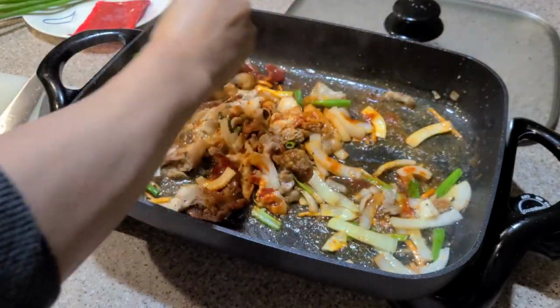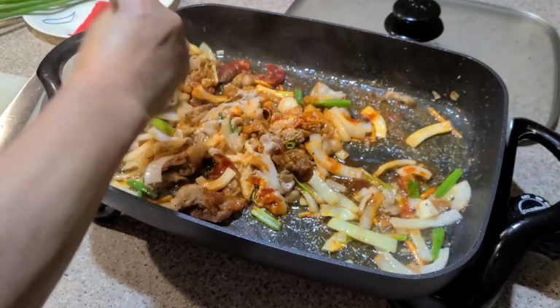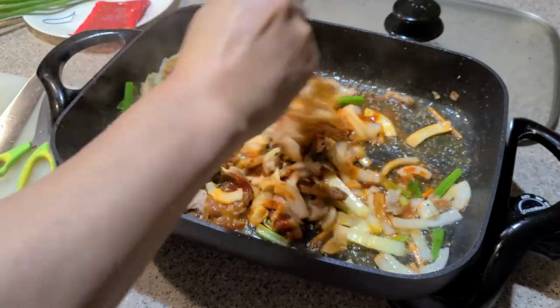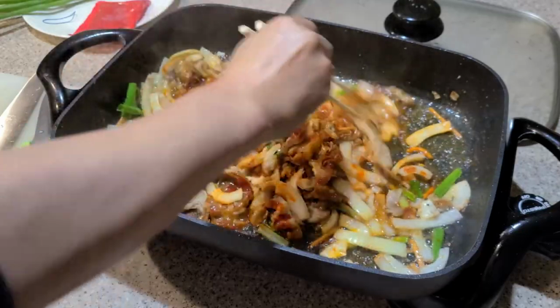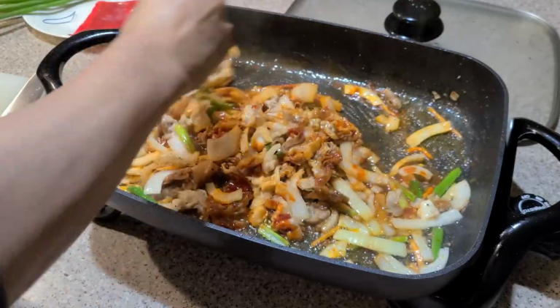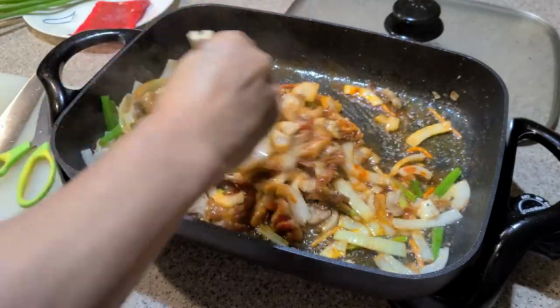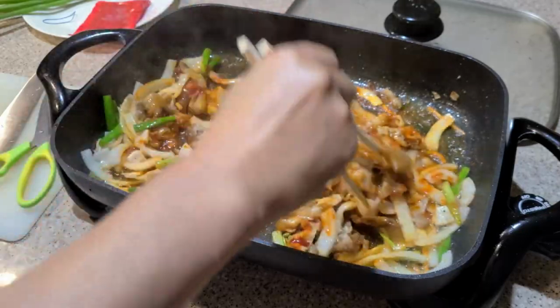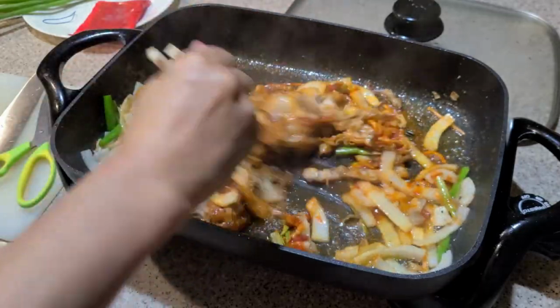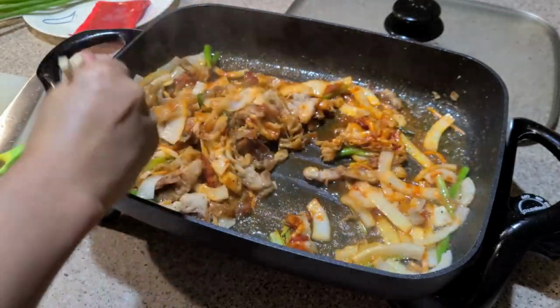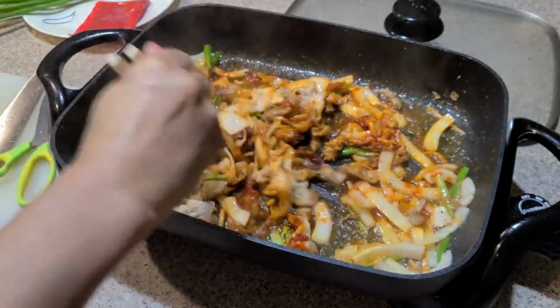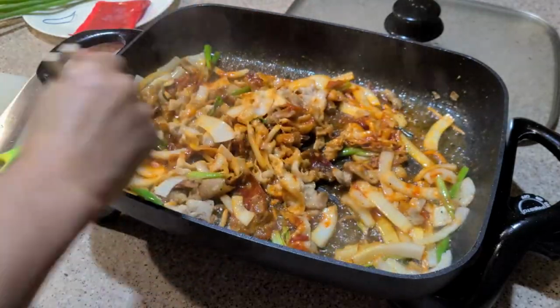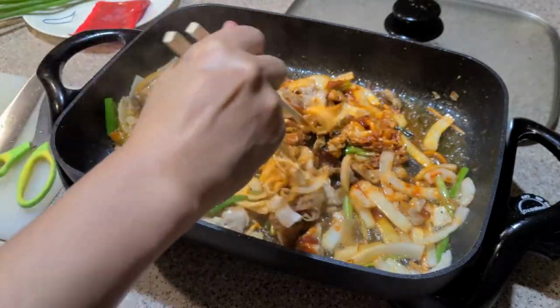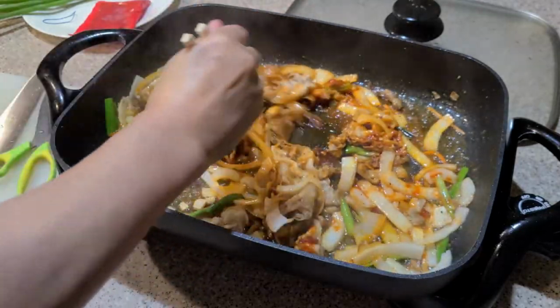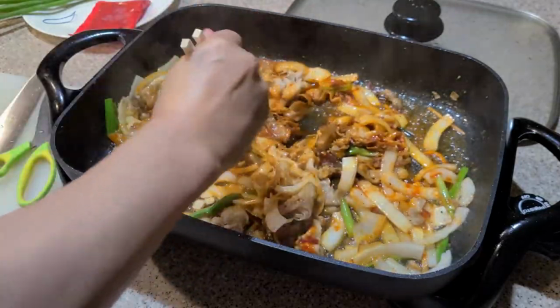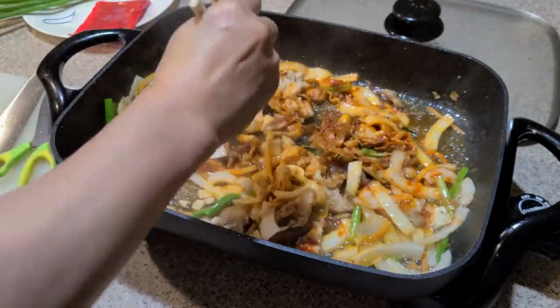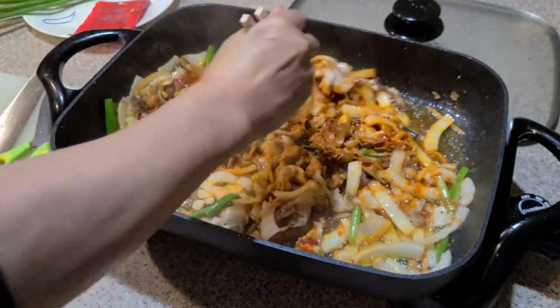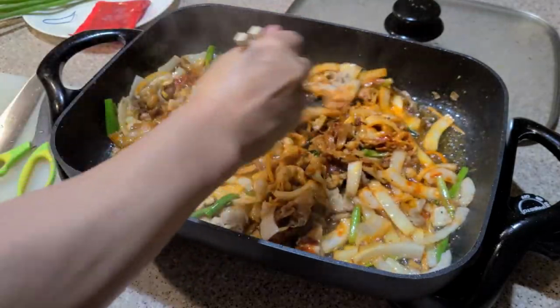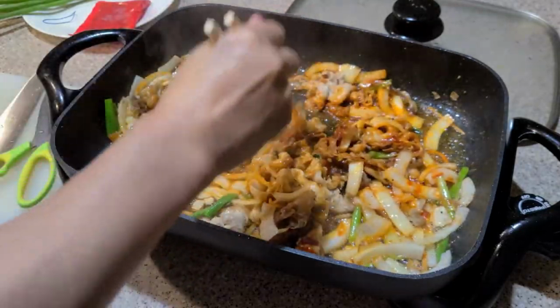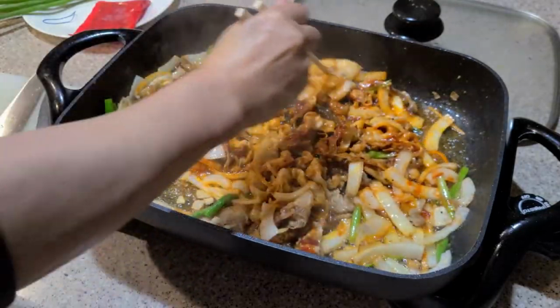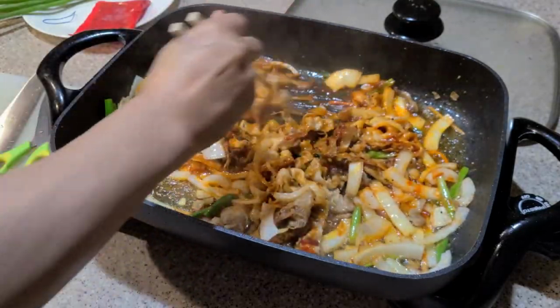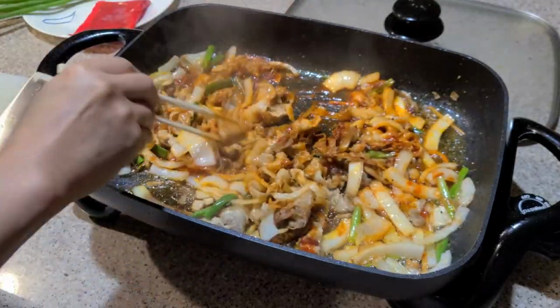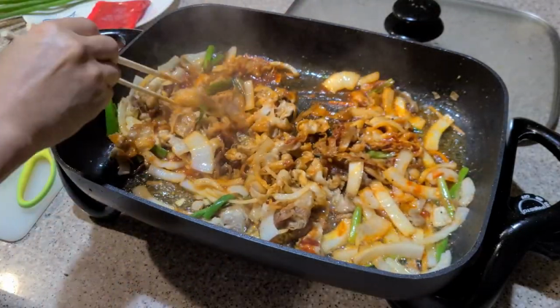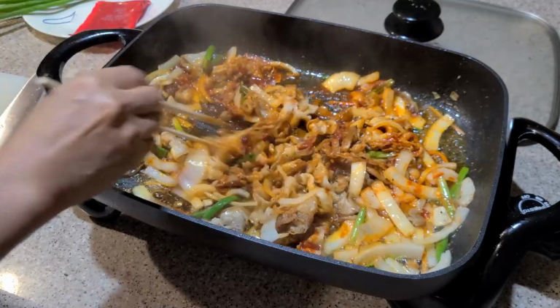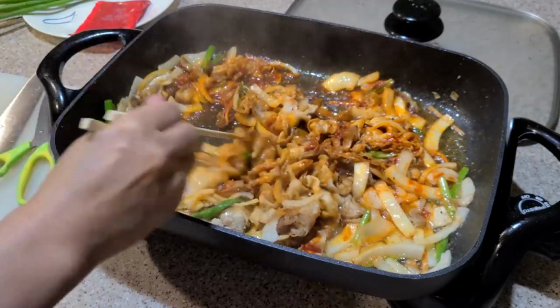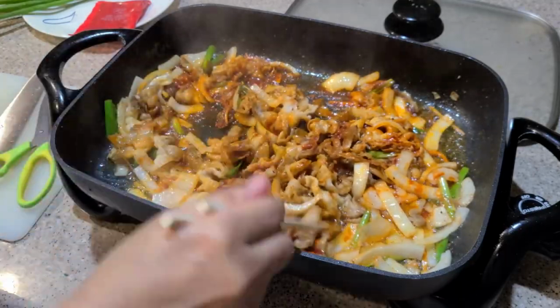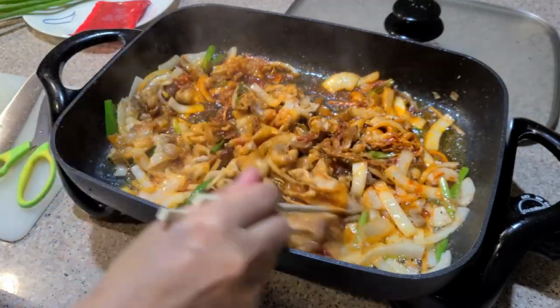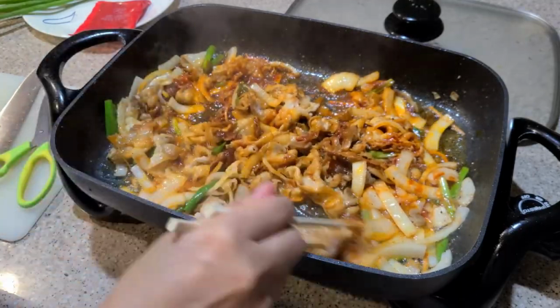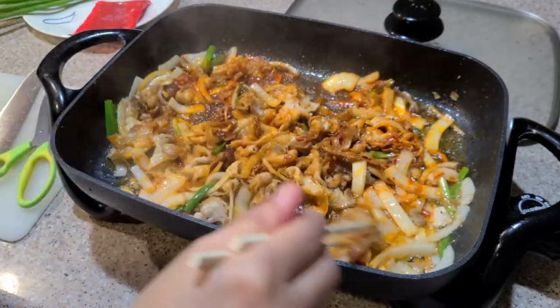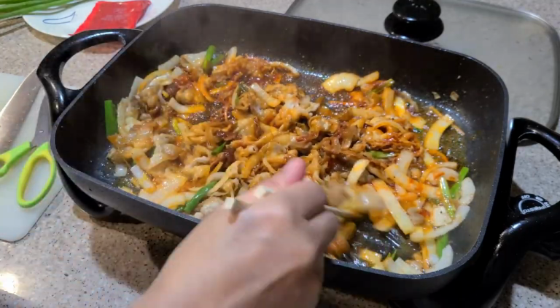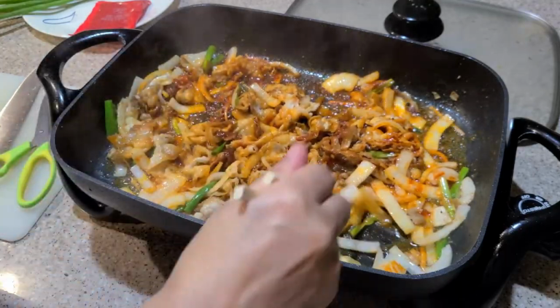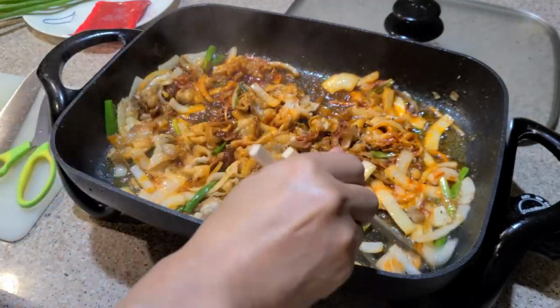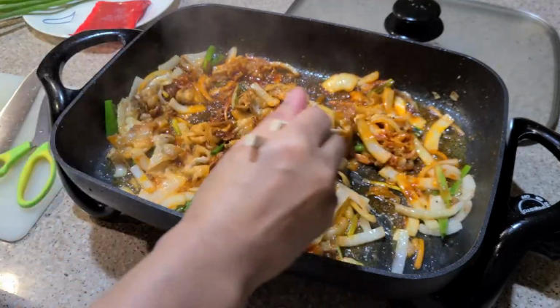Wow, this looks amazing. What is it? It's stir-fried pork with a sweet and spicy sauce. It smells delicious.